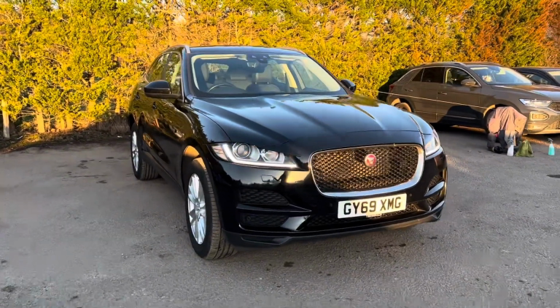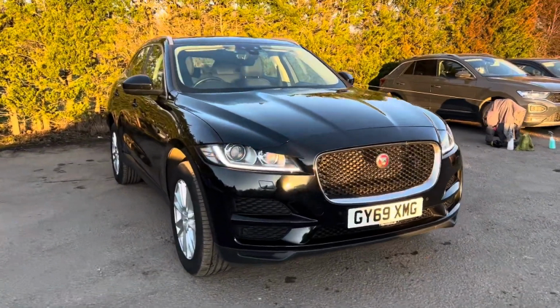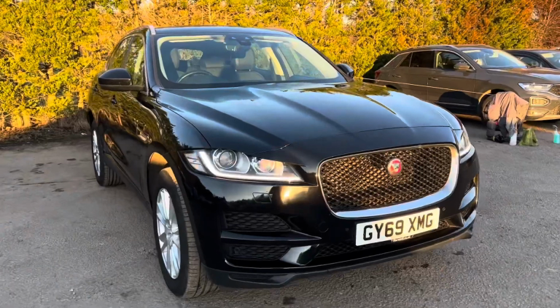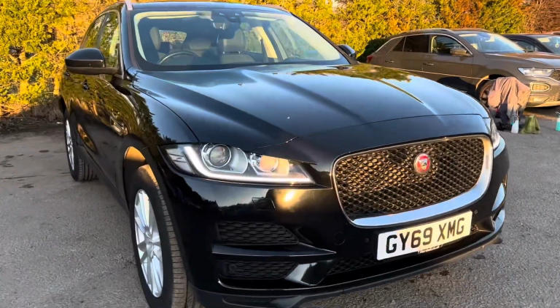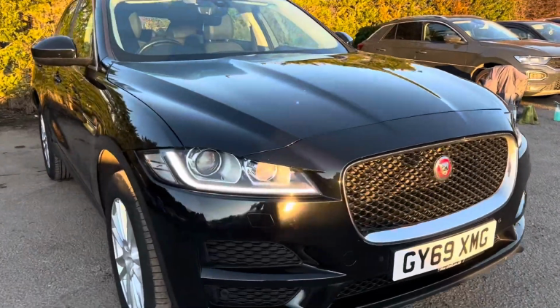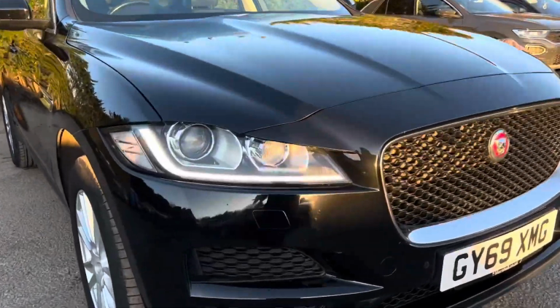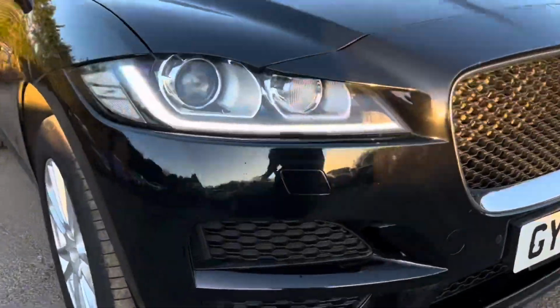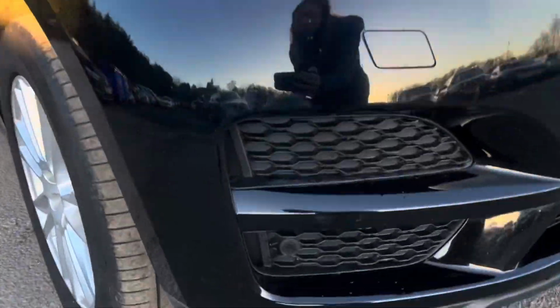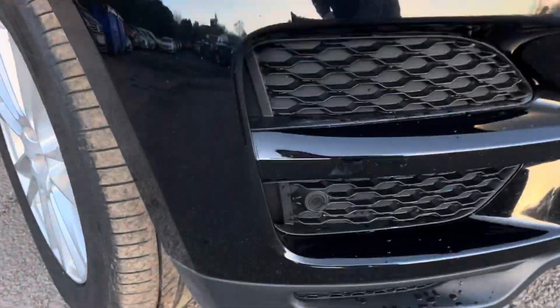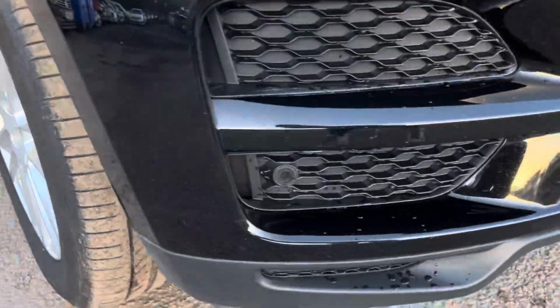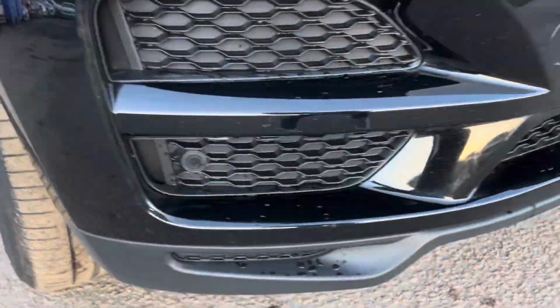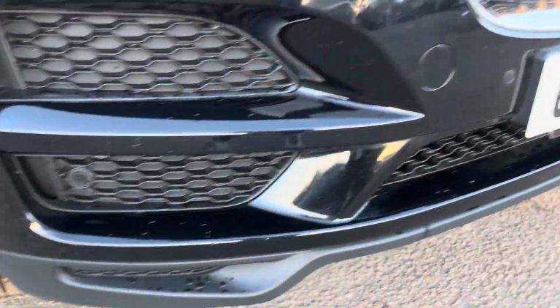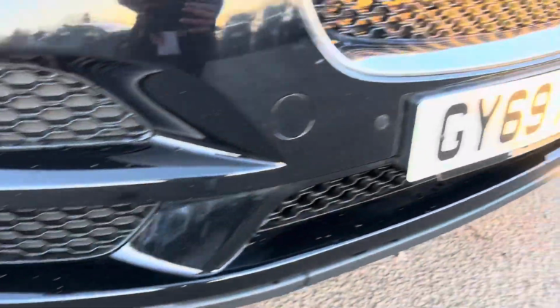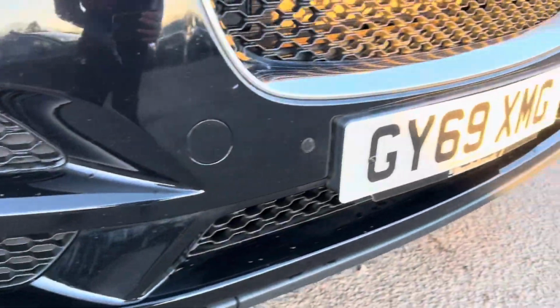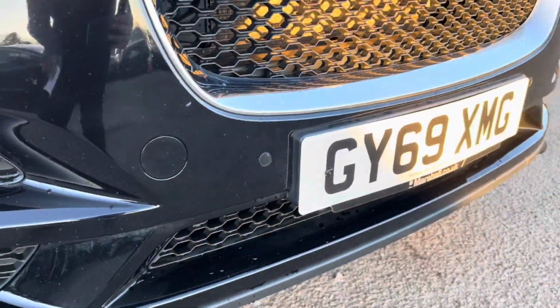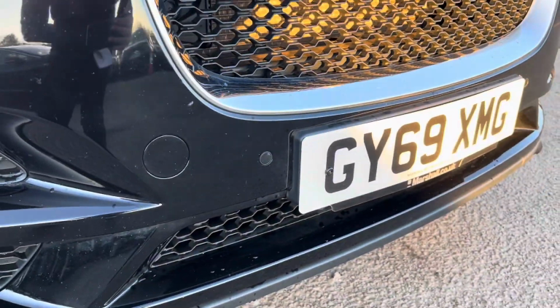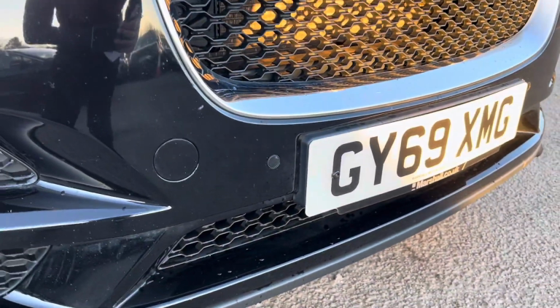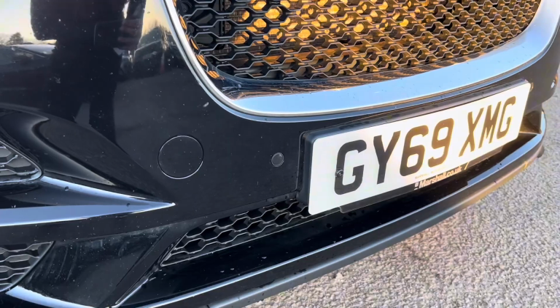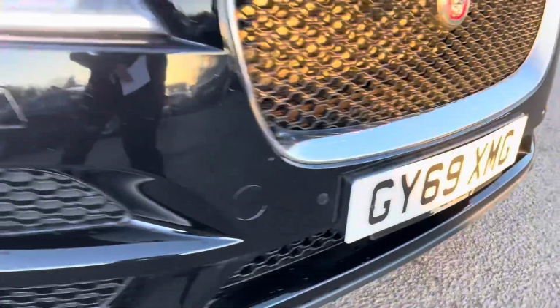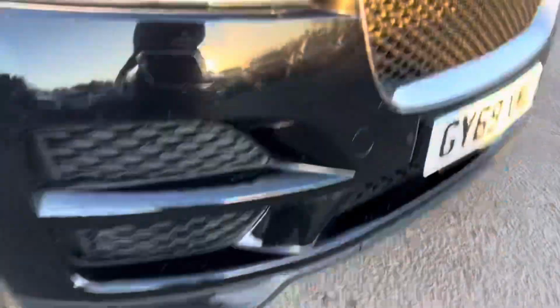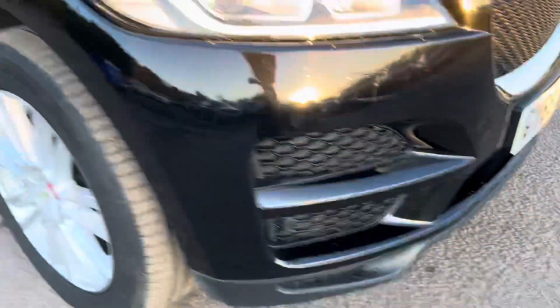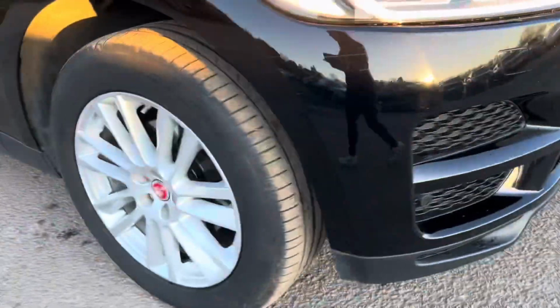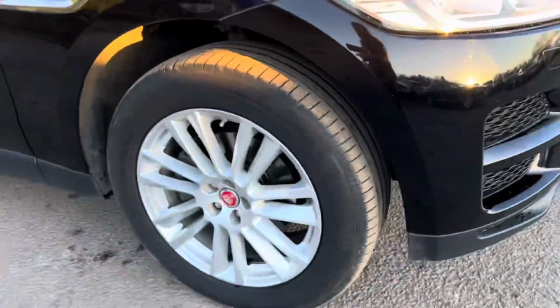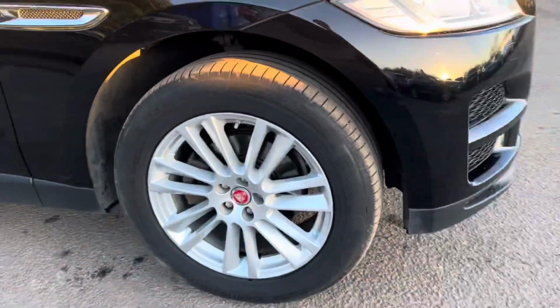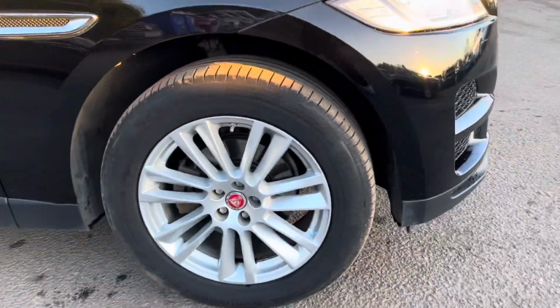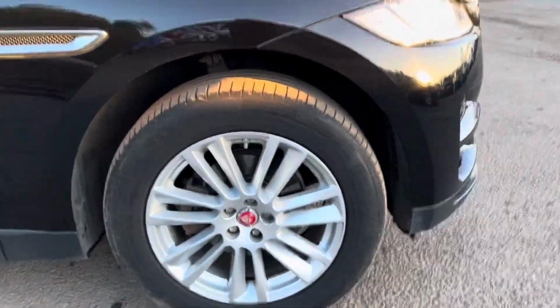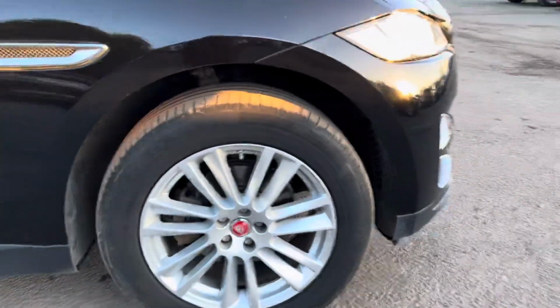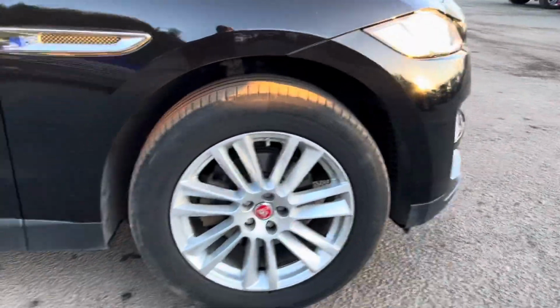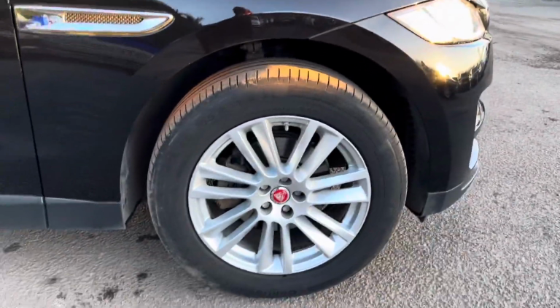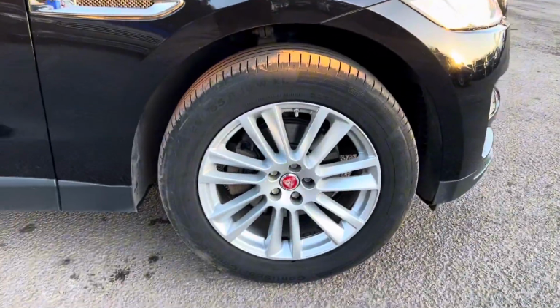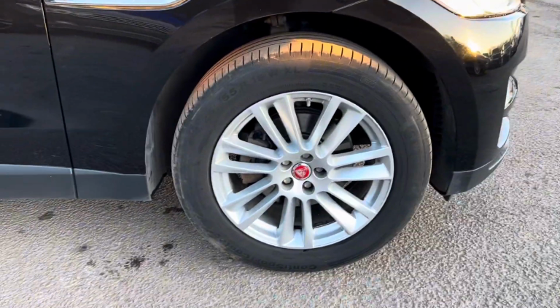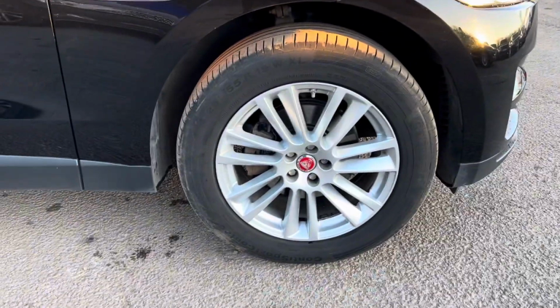If we take a closer look at the car, you can see just coming around the front bumper here, we have front park distance. If we then come round to the side, you can see that we get 19-inch alloy wheels on this car.